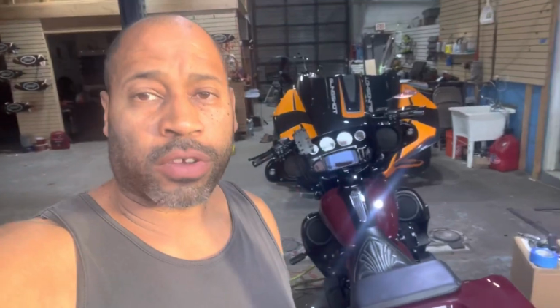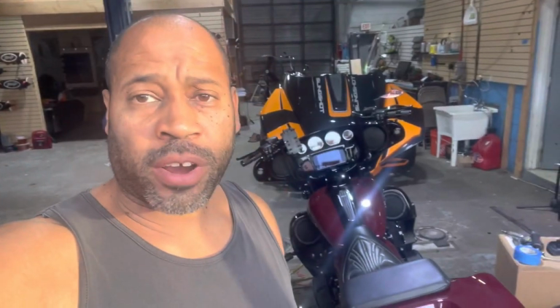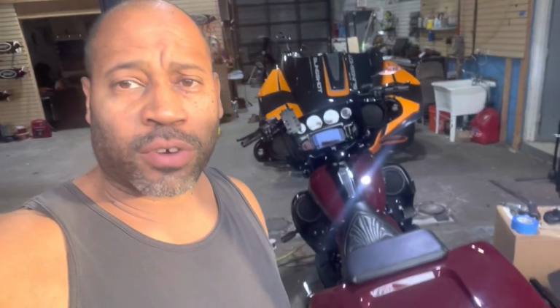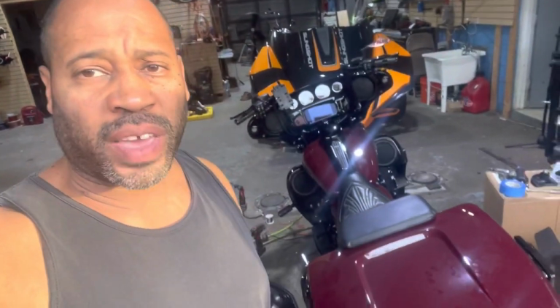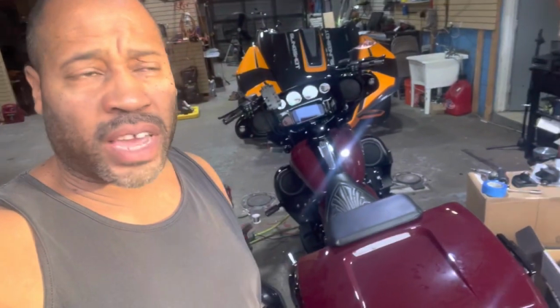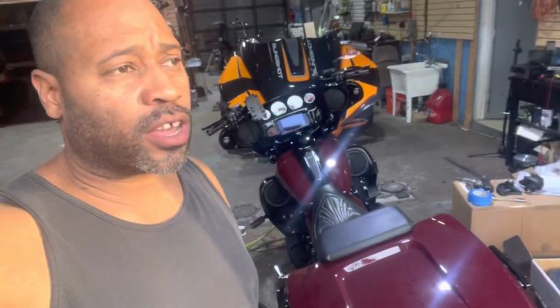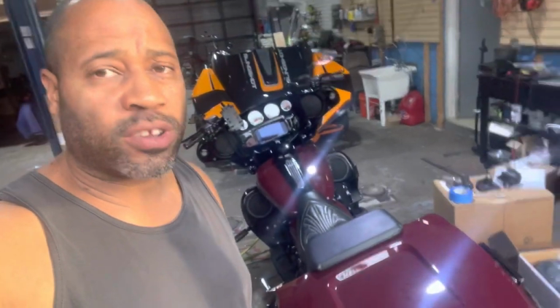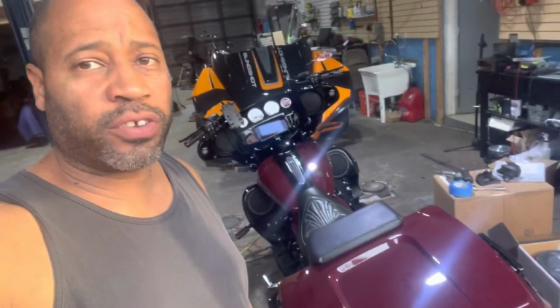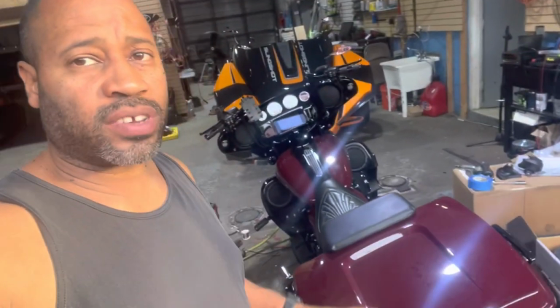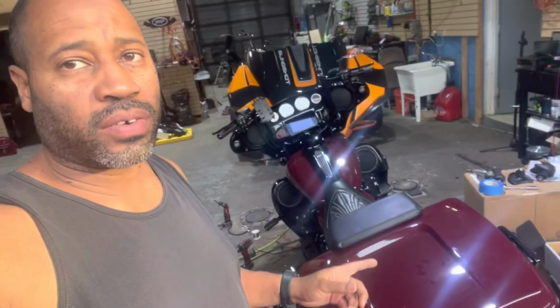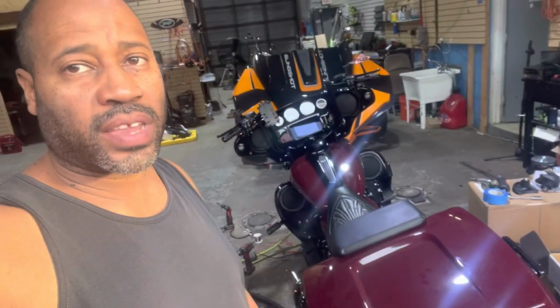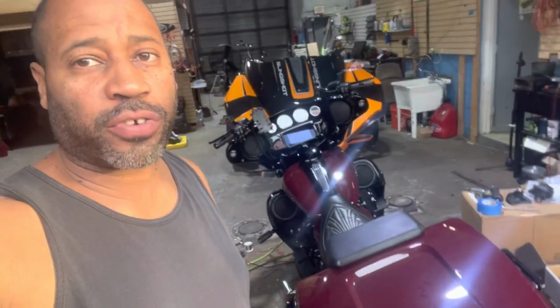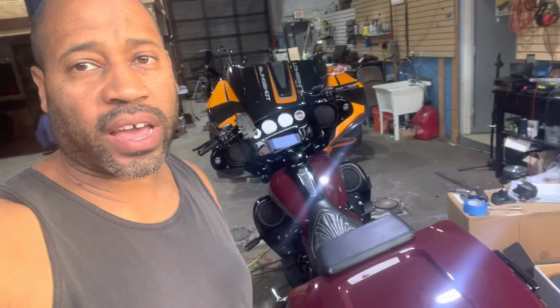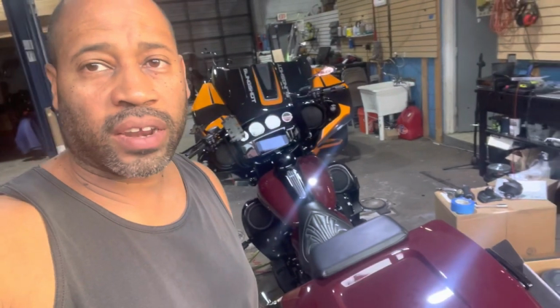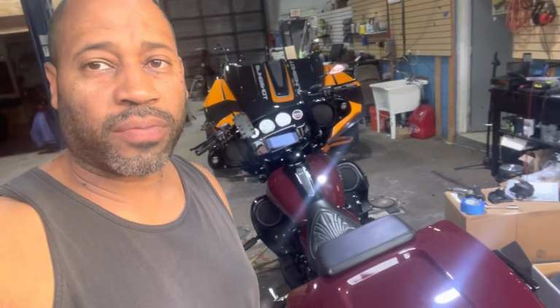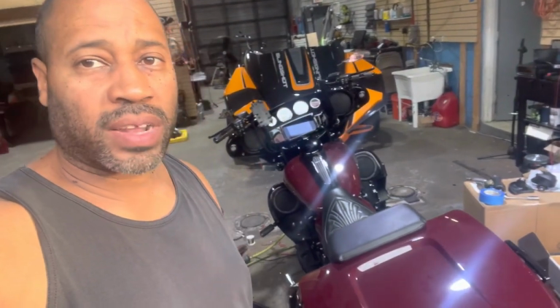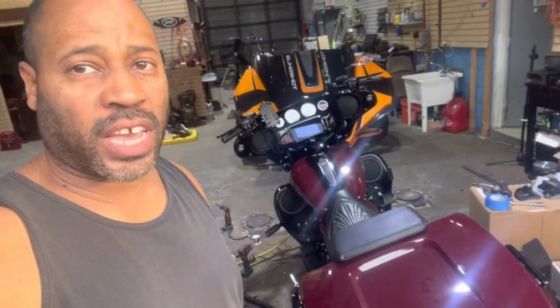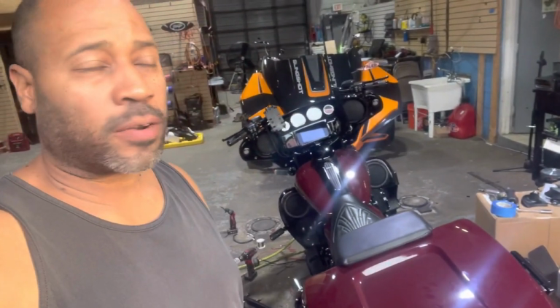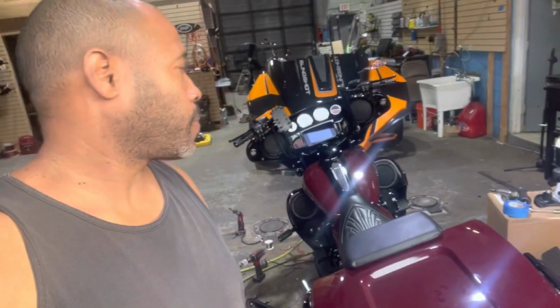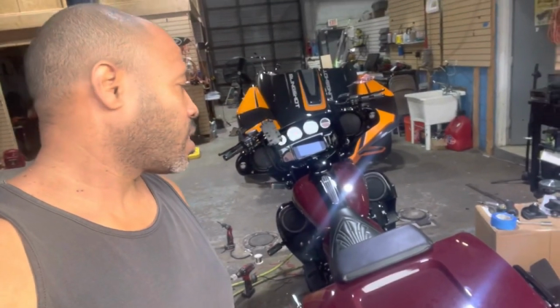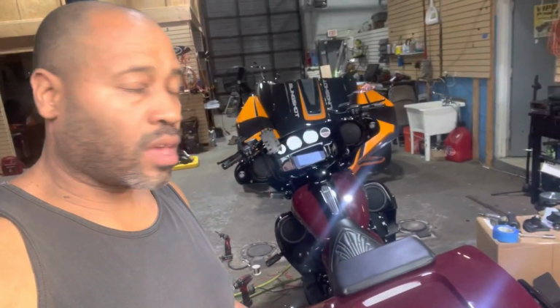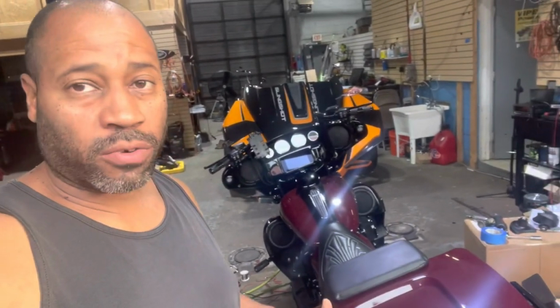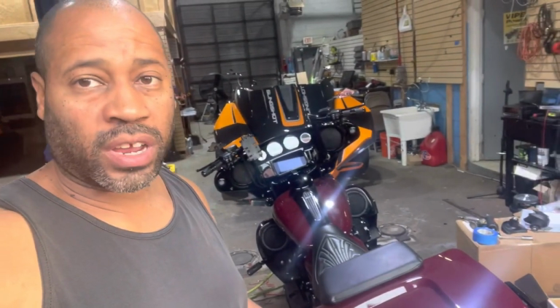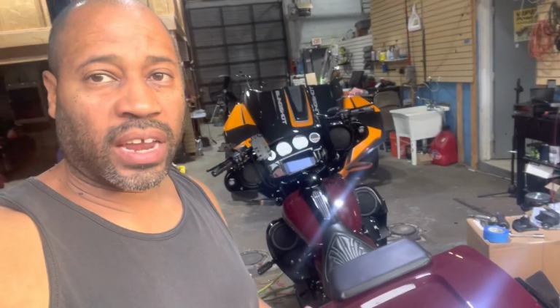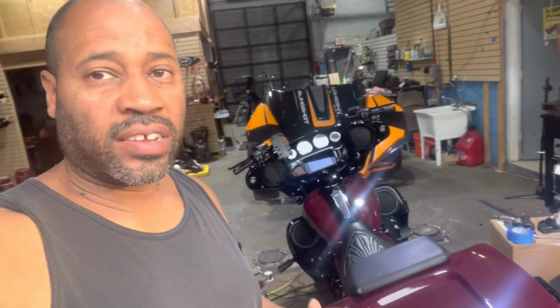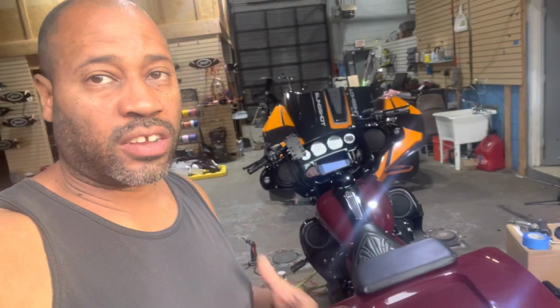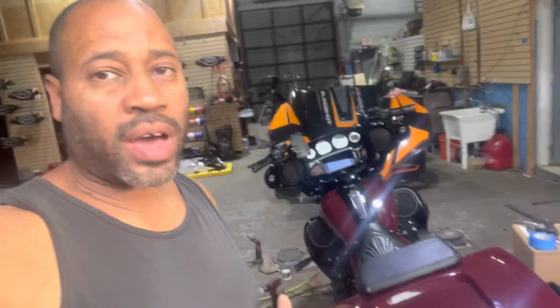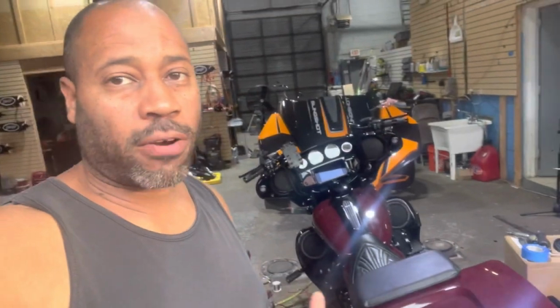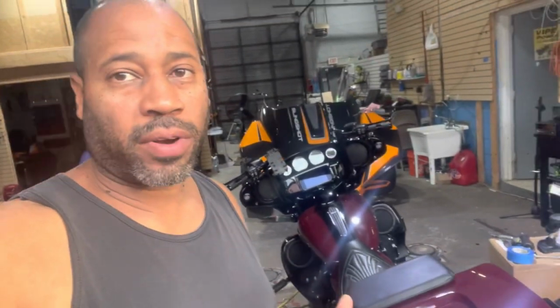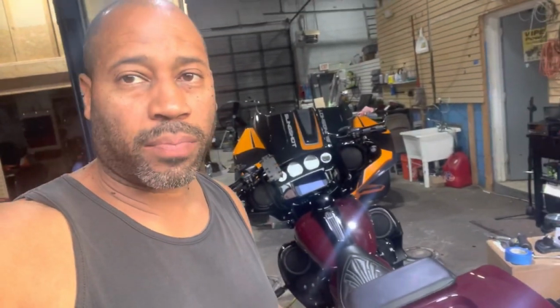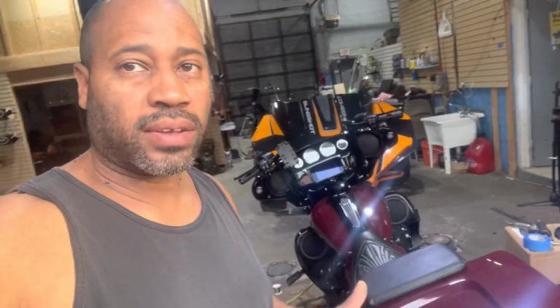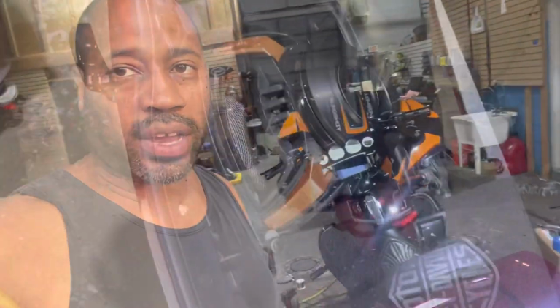Carlos Ramirez, owner of NVS Audio in Roselle, New Jersey. We have a Dark Street Glide up from Pennsylvania. We're doing a nice stage two high power upgrade on the bike. Check it out.